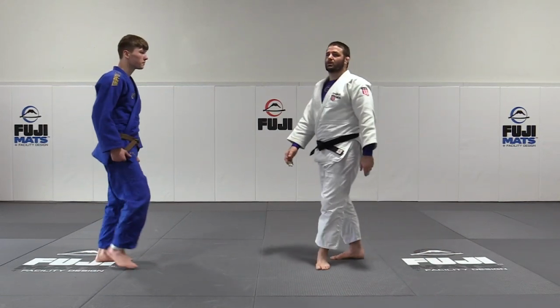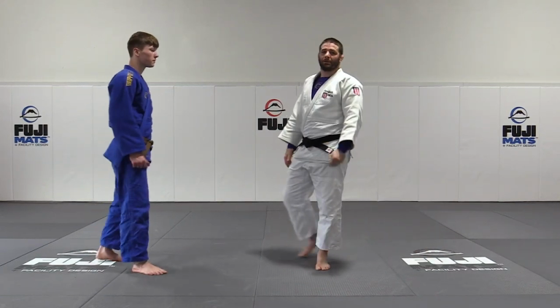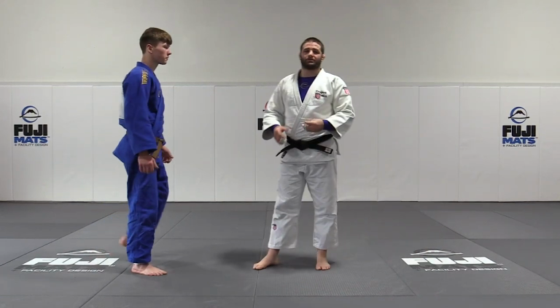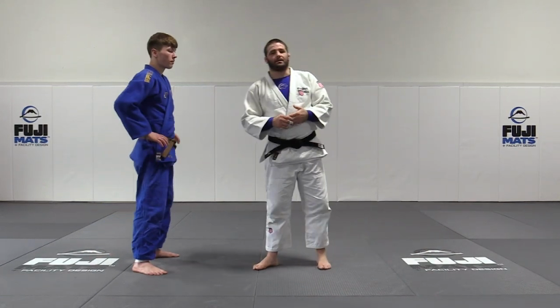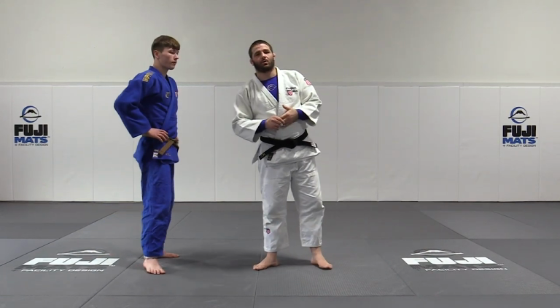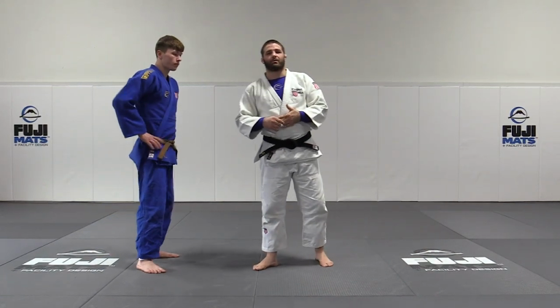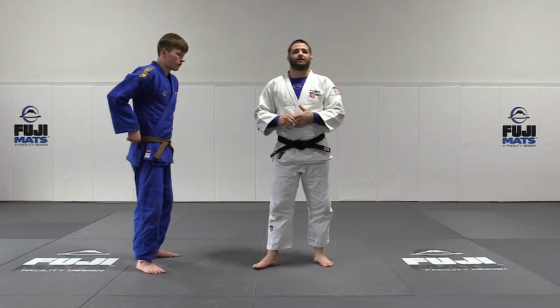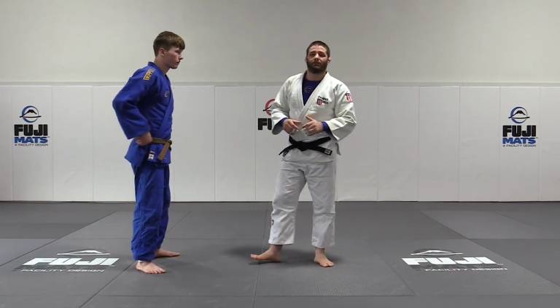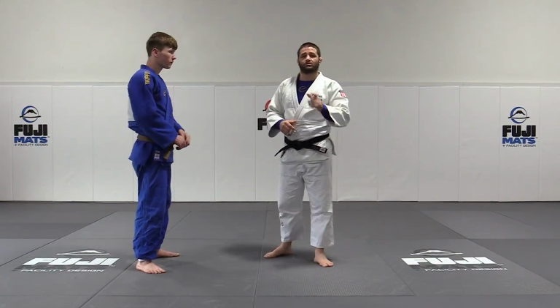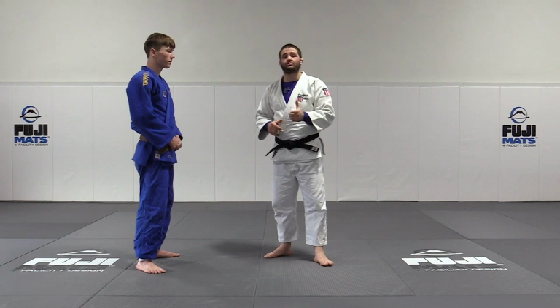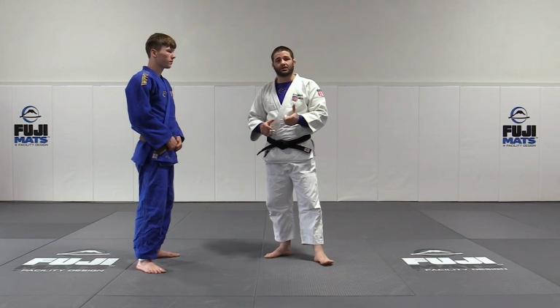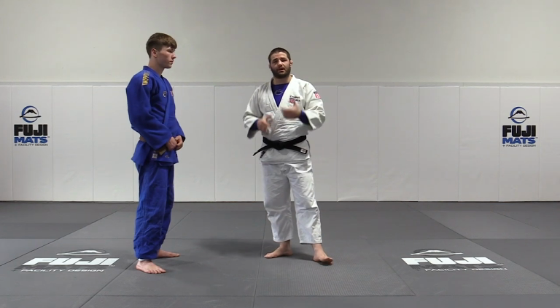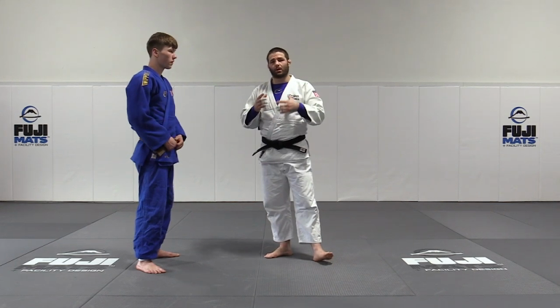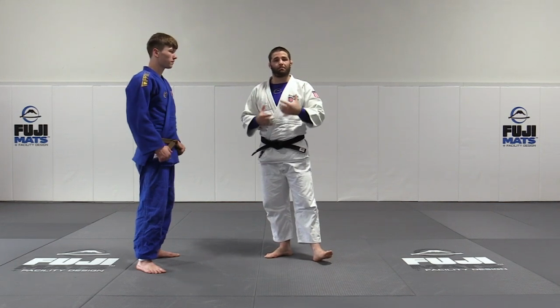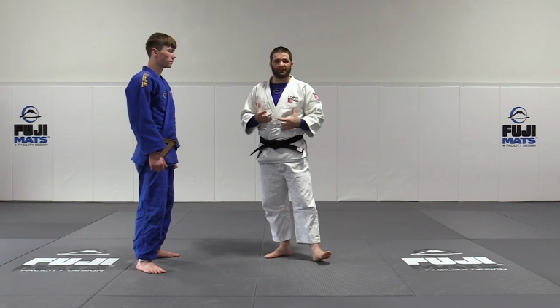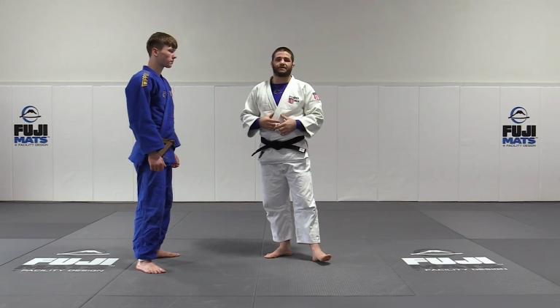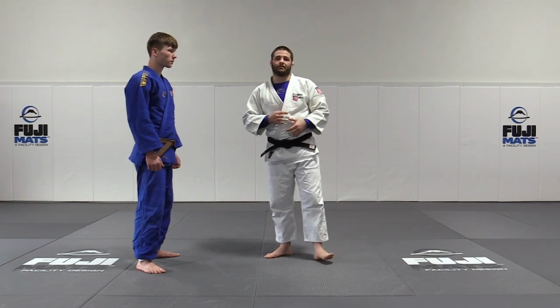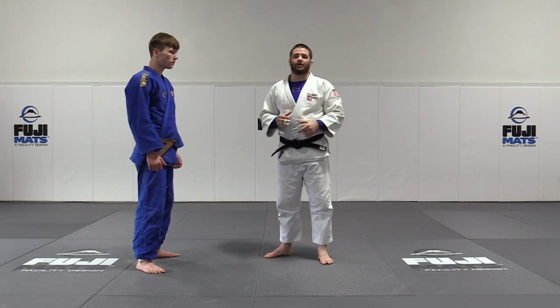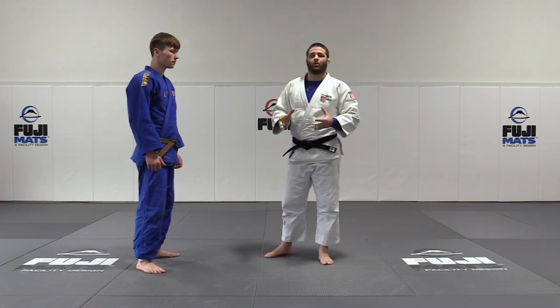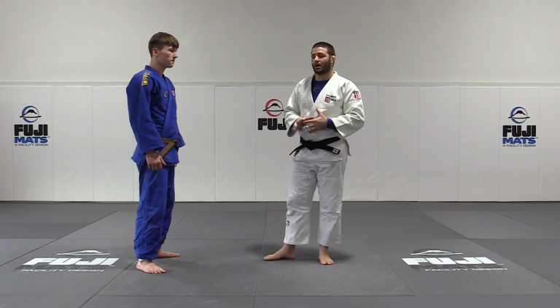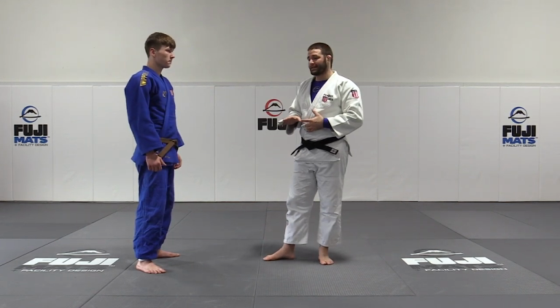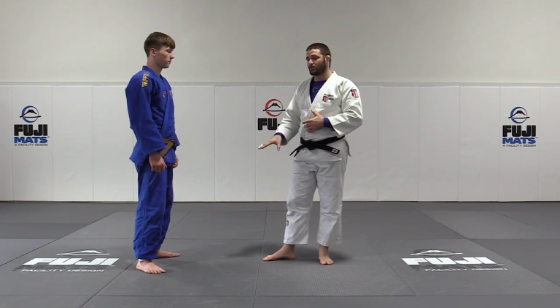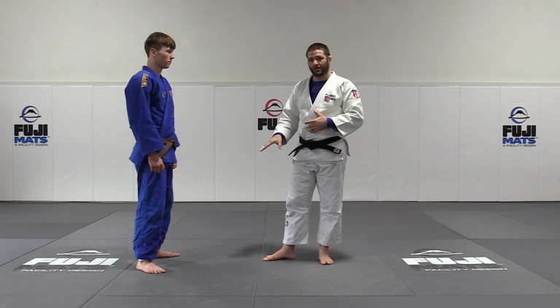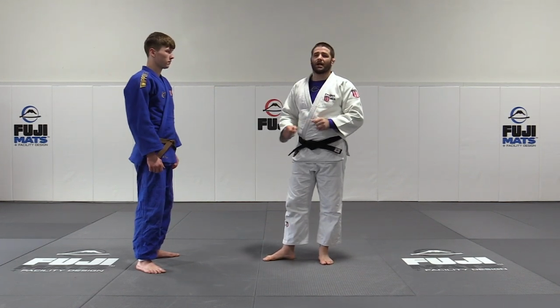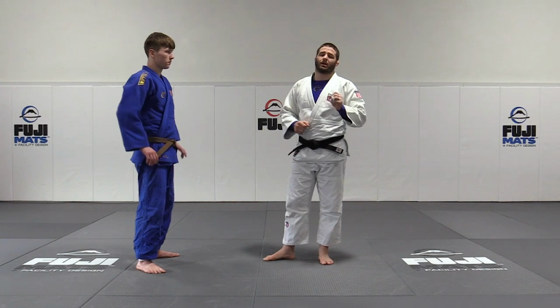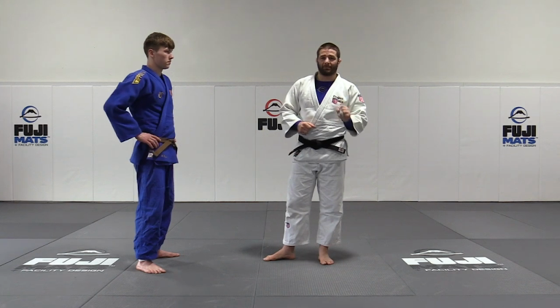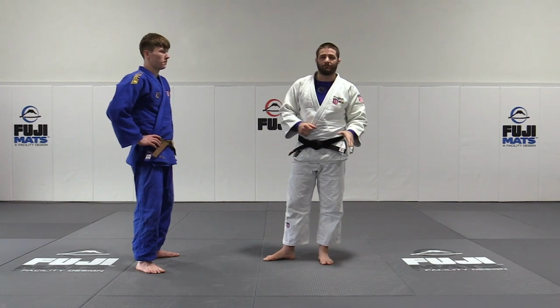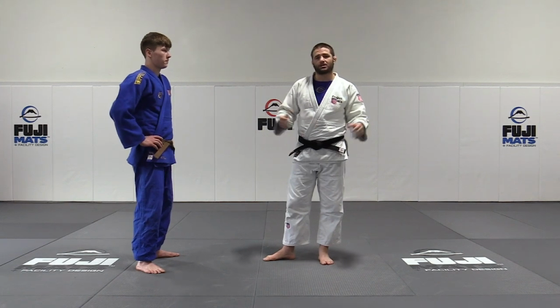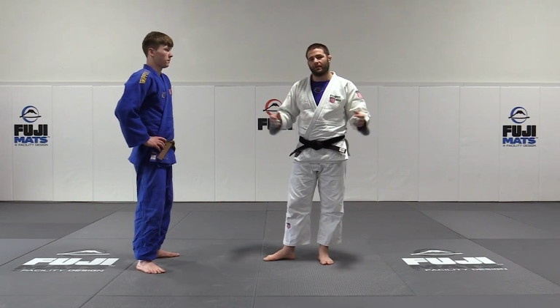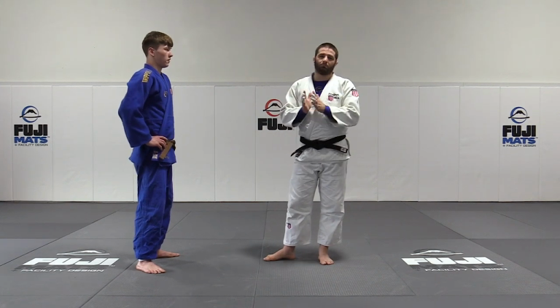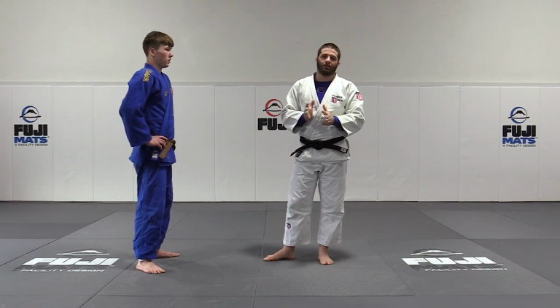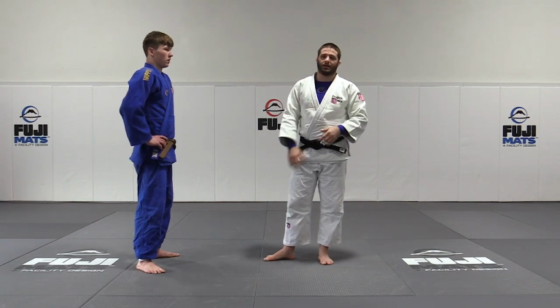Drop Ippon Seoi Nage. We're going to break this off into two sections and then we're going to piece it all together. We're going to talk about the entry and then we're going to talk about the finish and then we'll blend it all together.